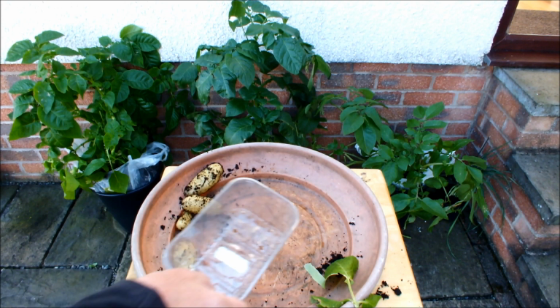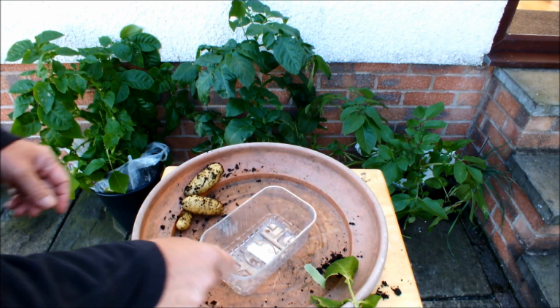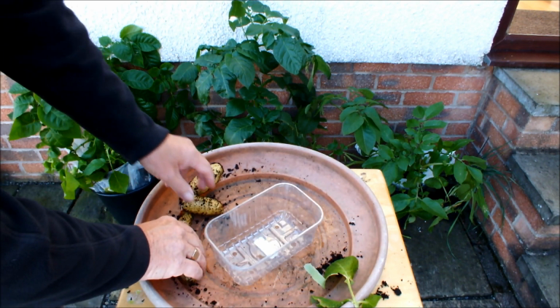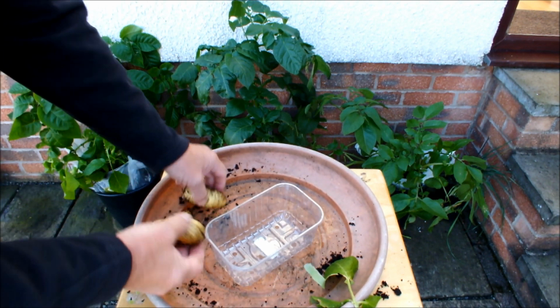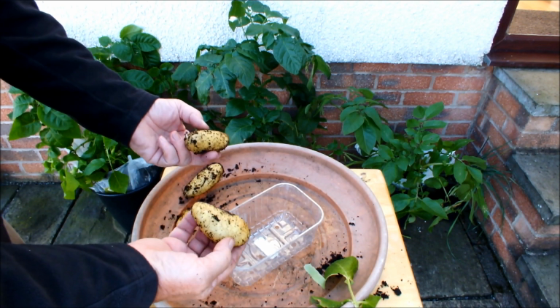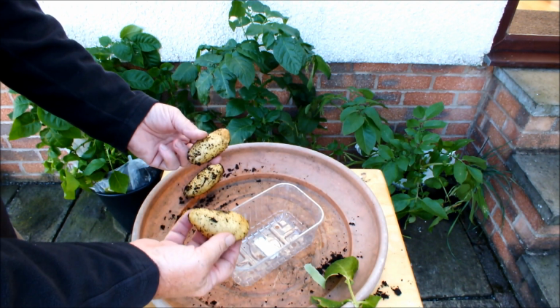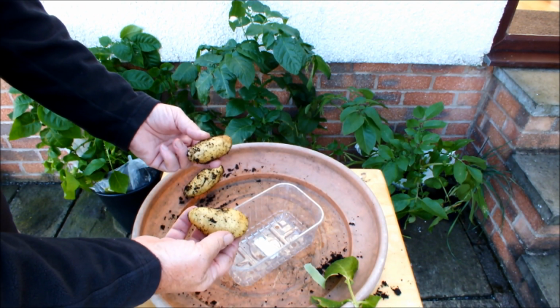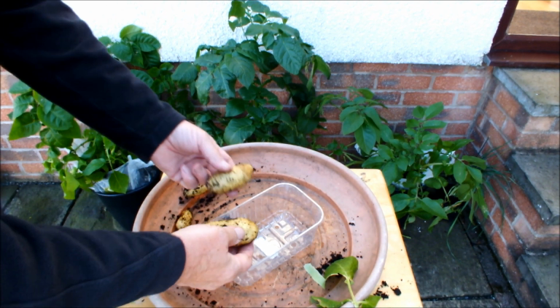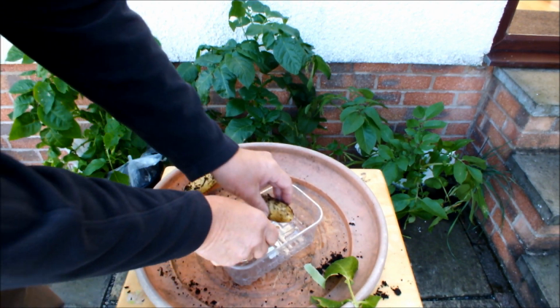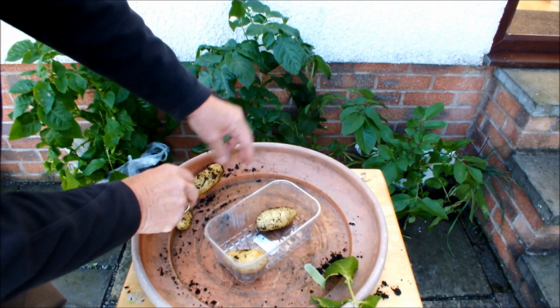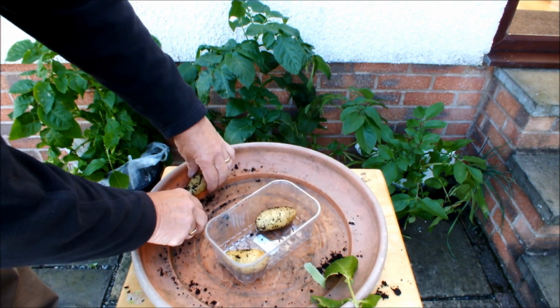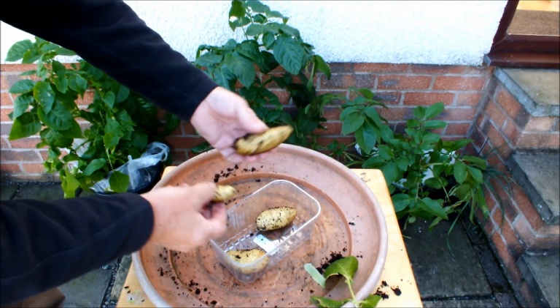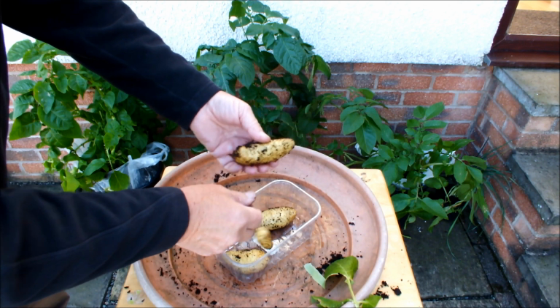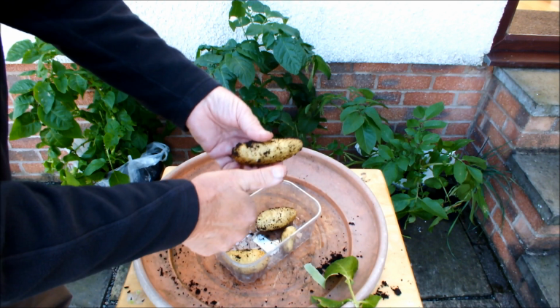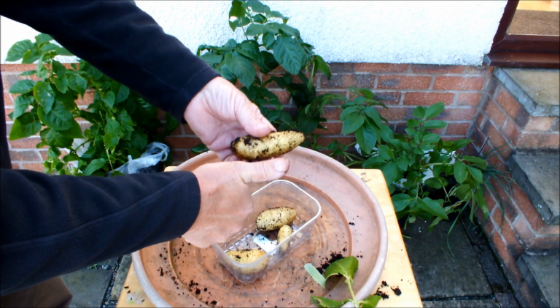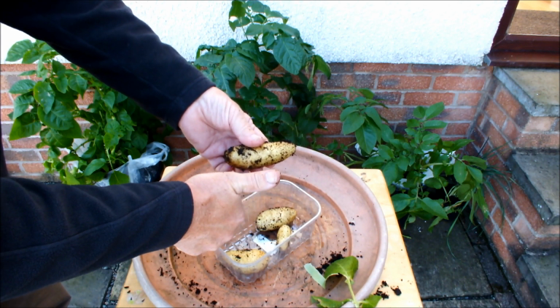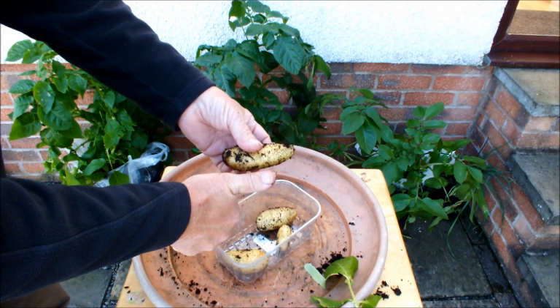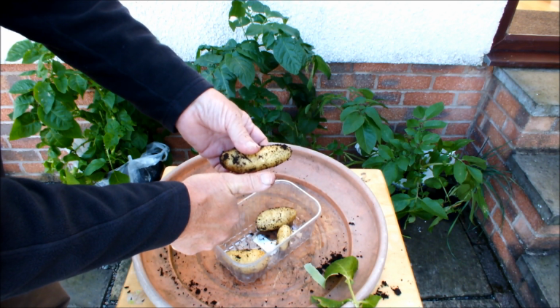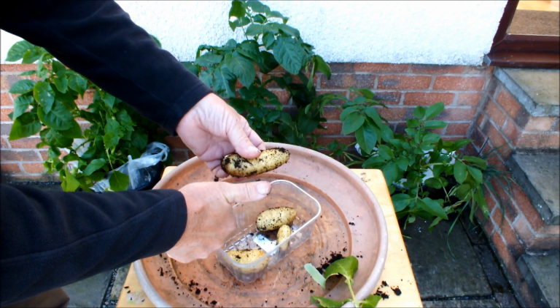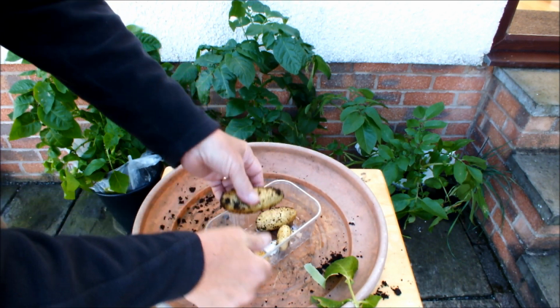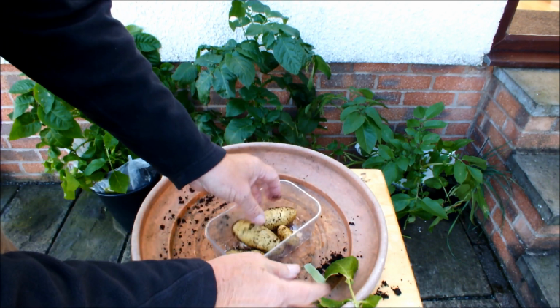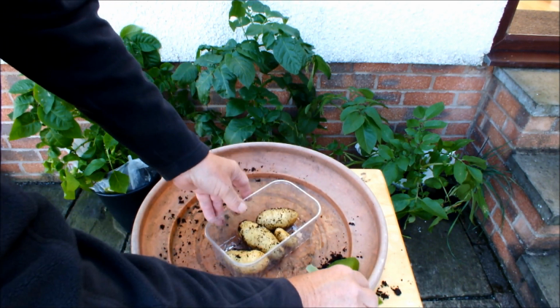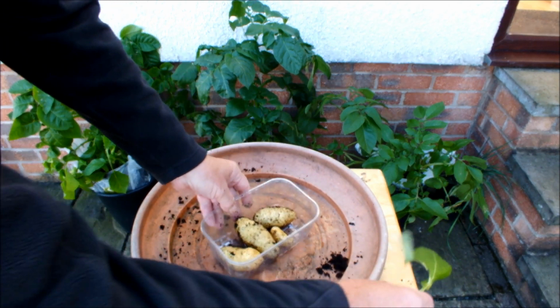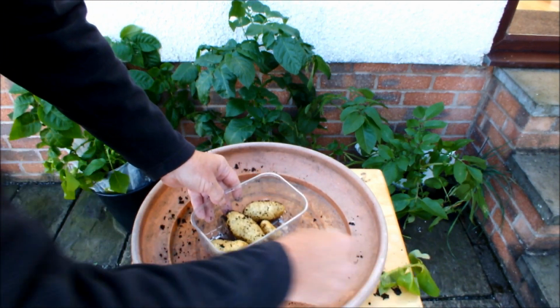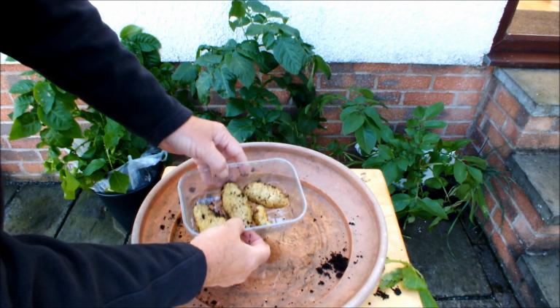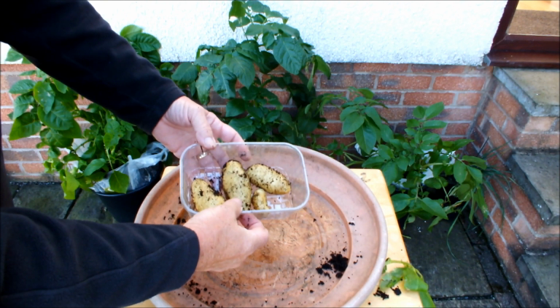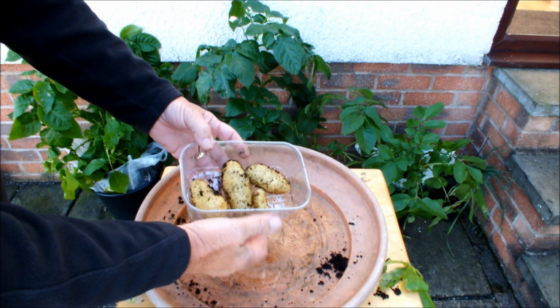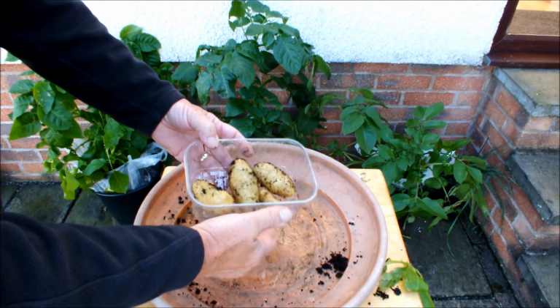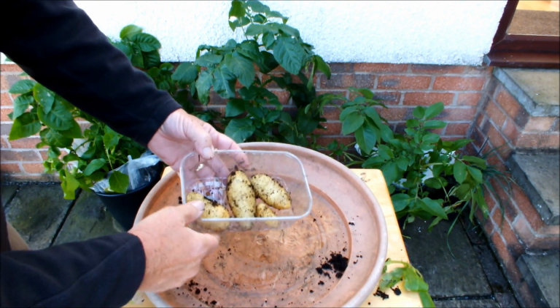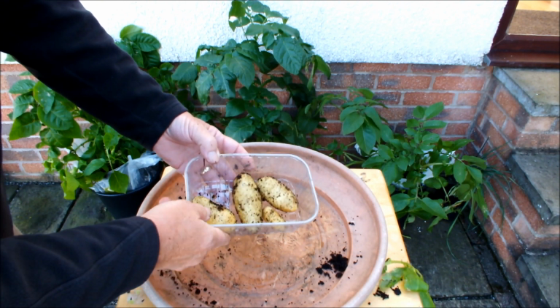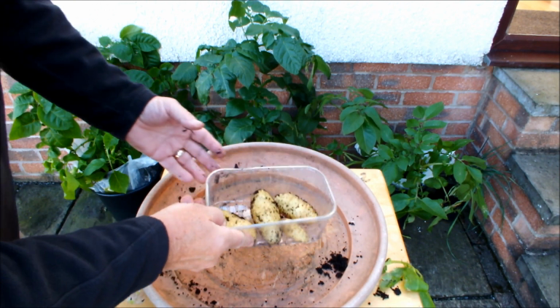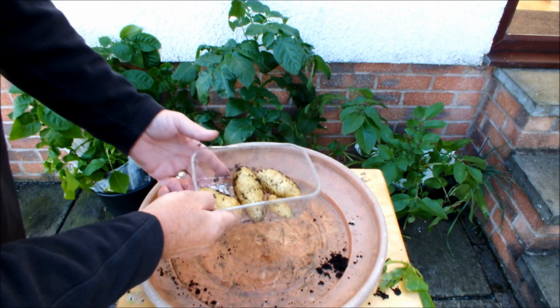So from that one potato, Annabelle — which was a set aside potato — we've harvested four potatoes. And we haven't destroyed the plant; it's still growing and we've got four potatoes. That's not a bad start.